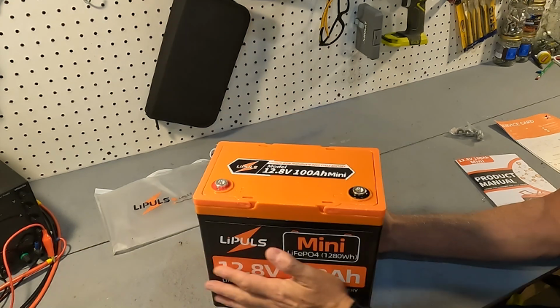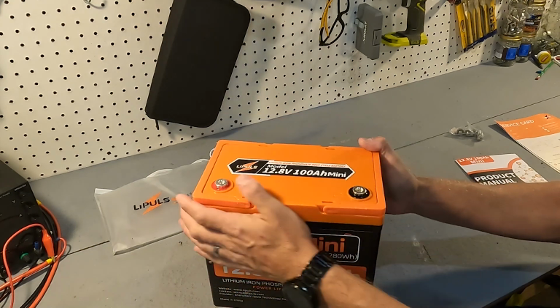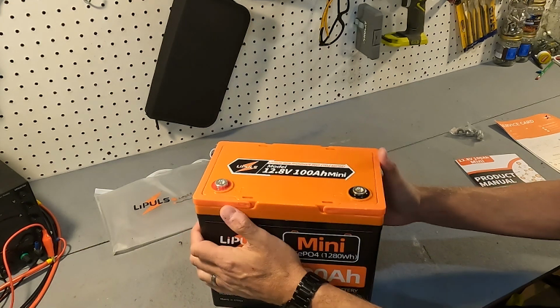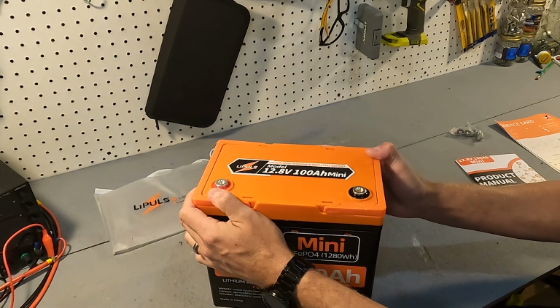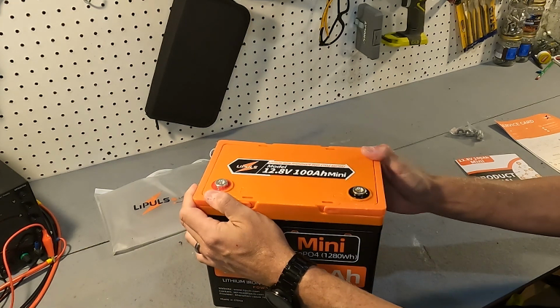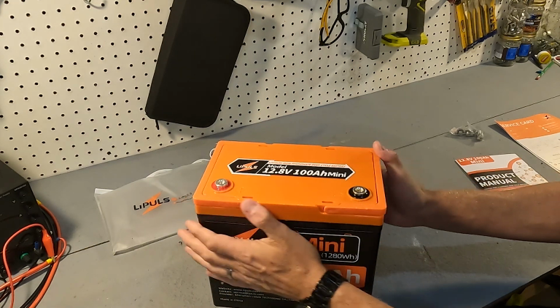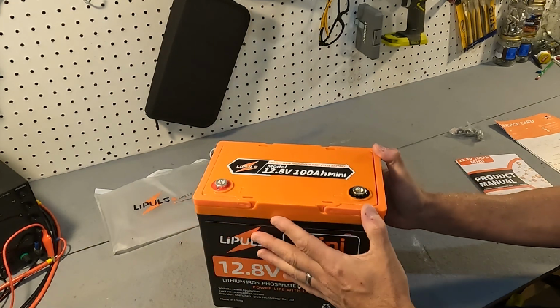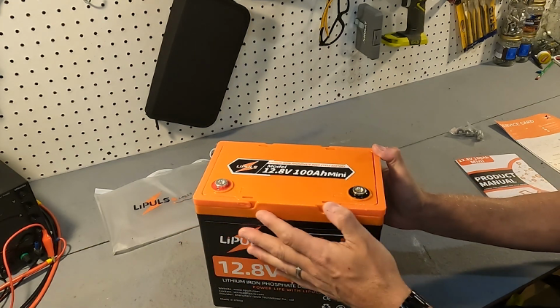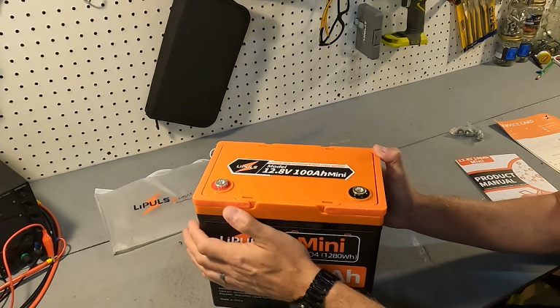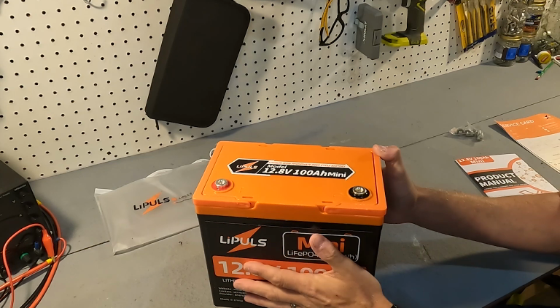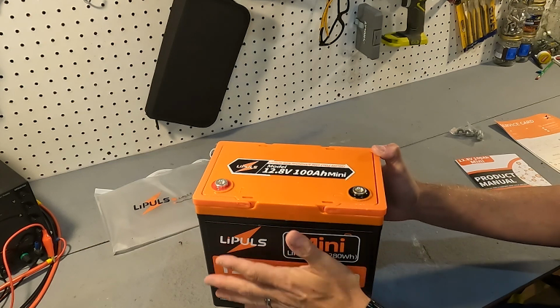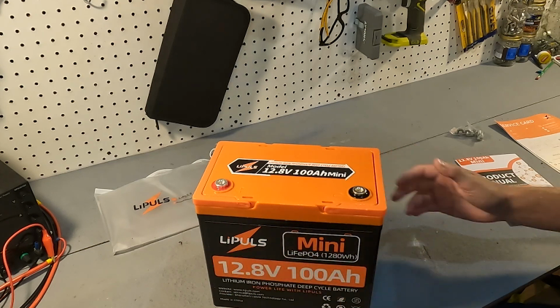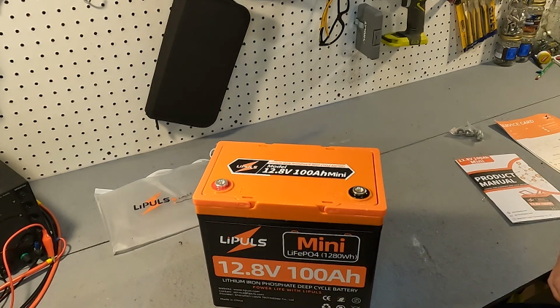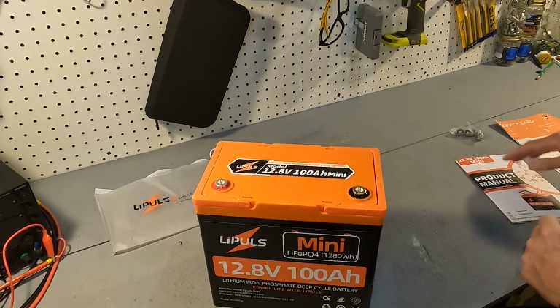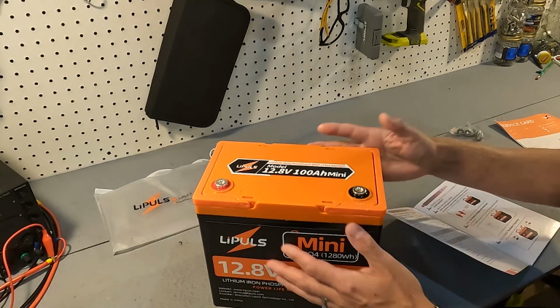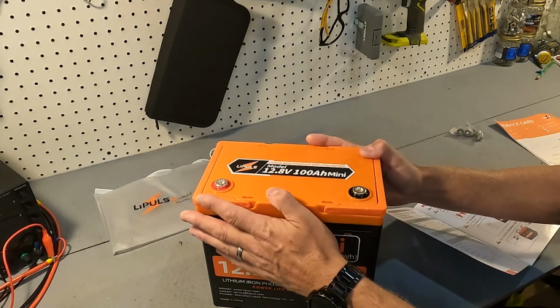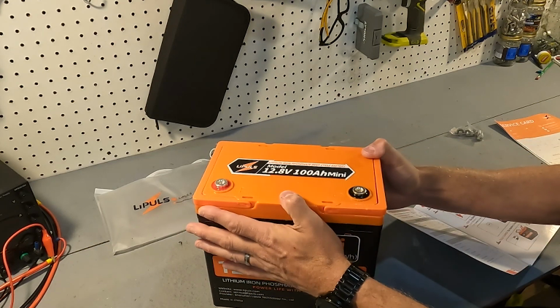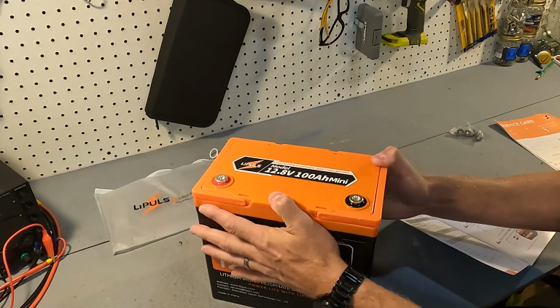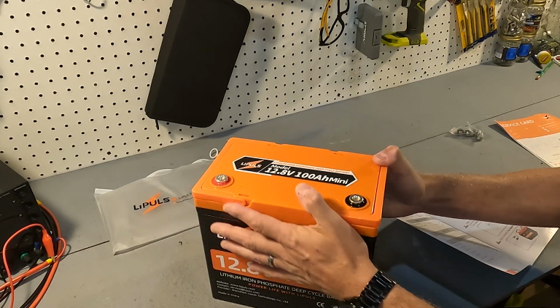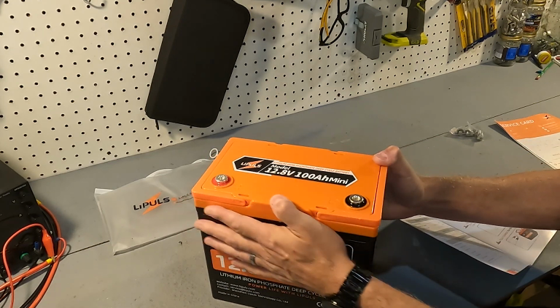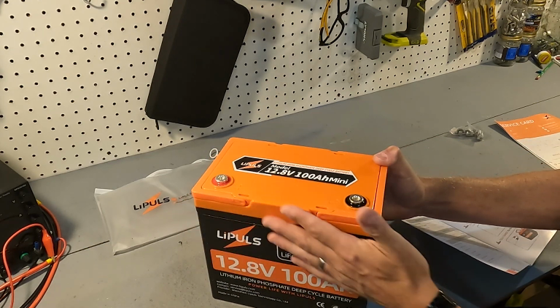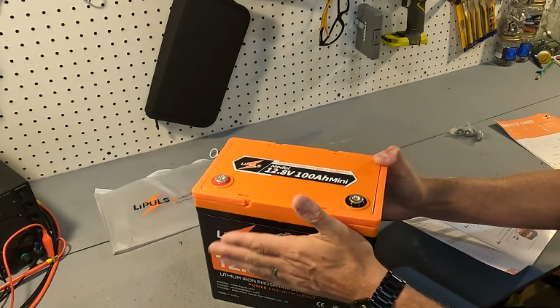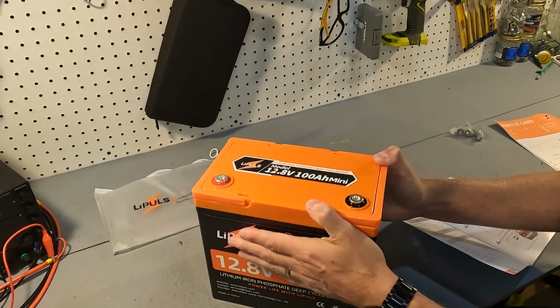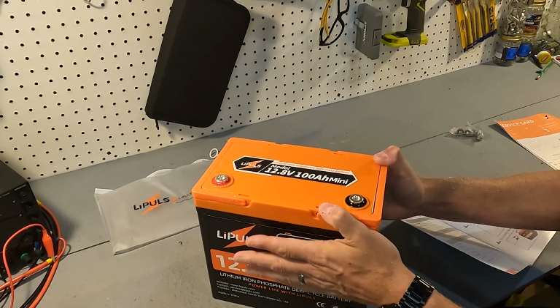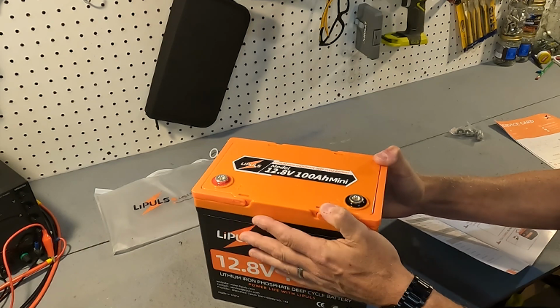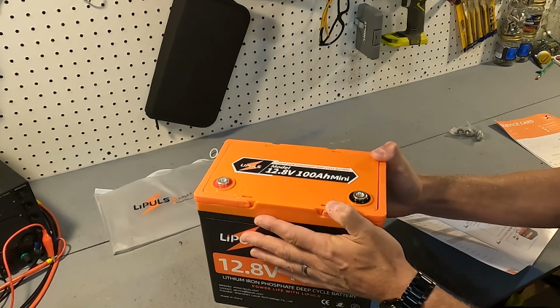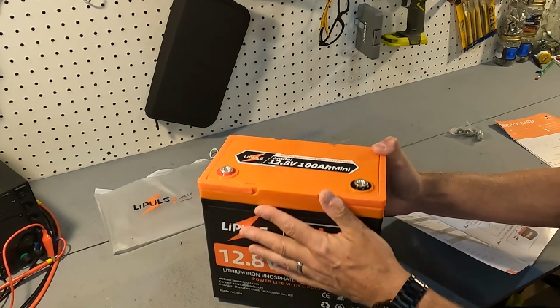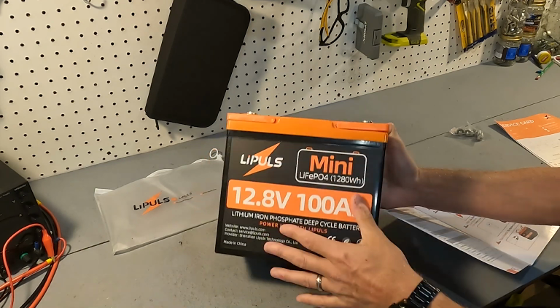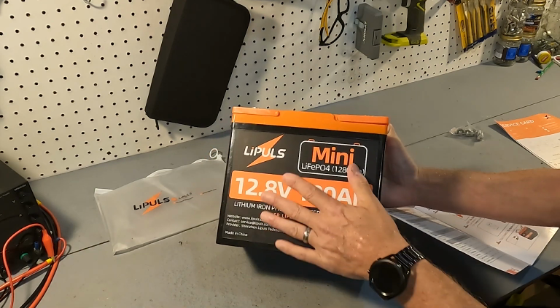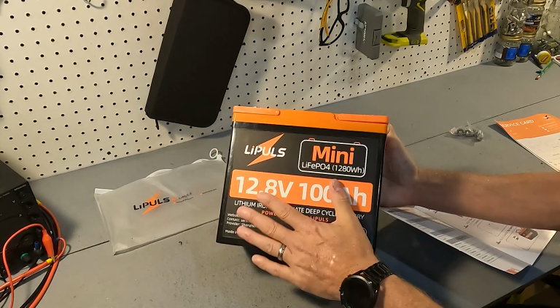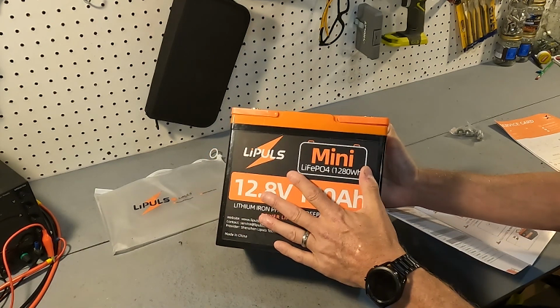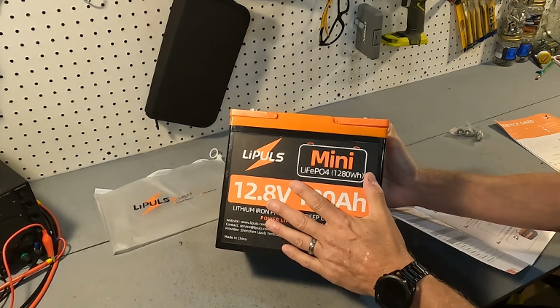The case looks like it is made out of ABS plastic, so it's probably IP65 rated. And the cells inside are prismatic — they are not pouch cells for this small of a battery. That's really nice to see.